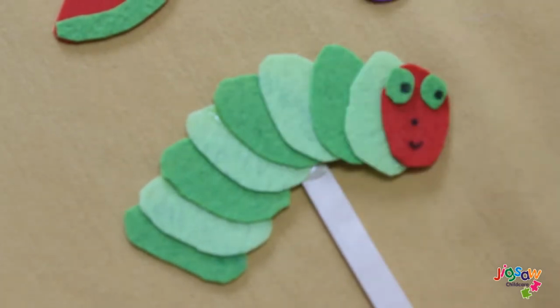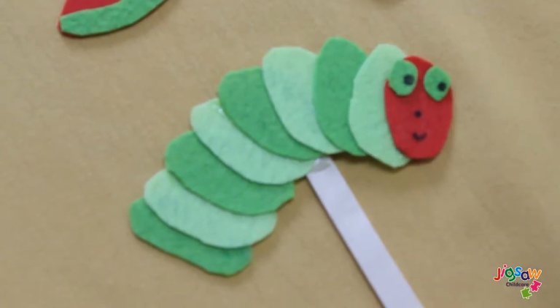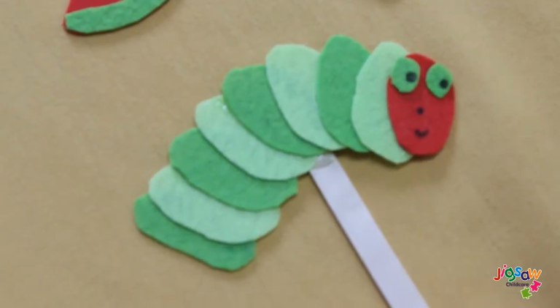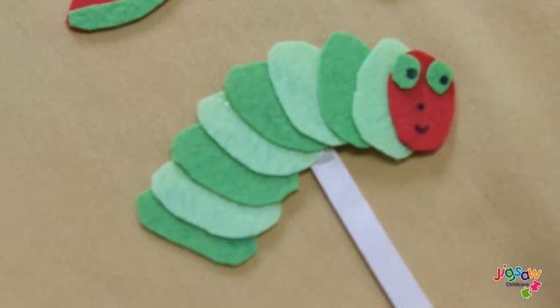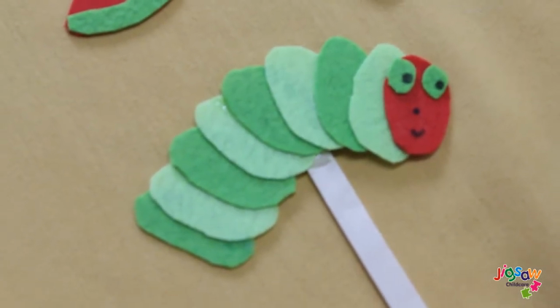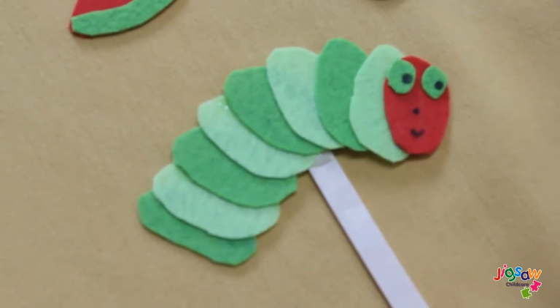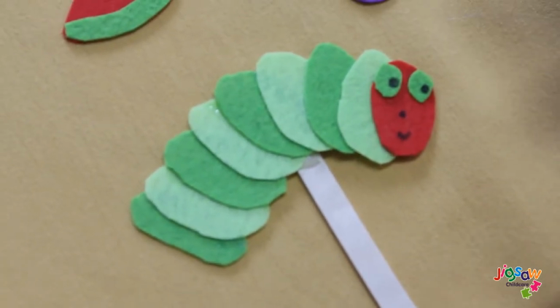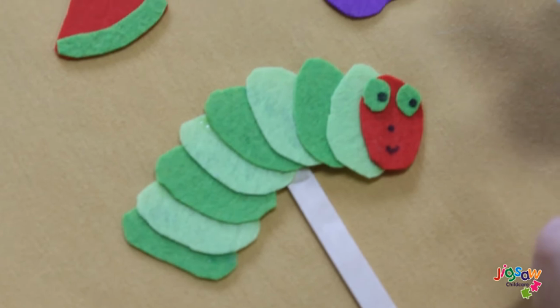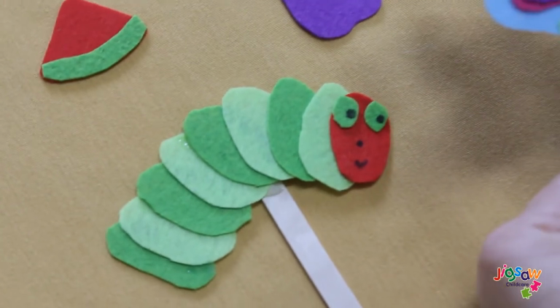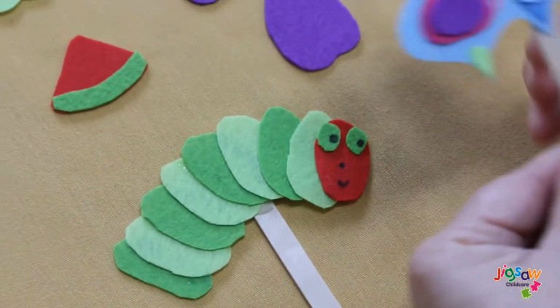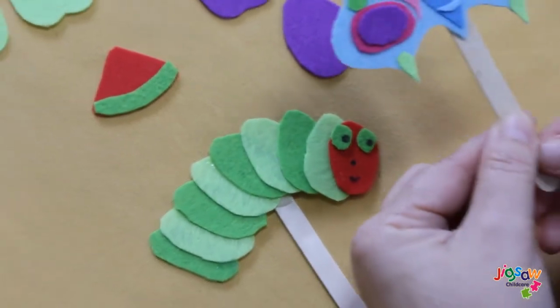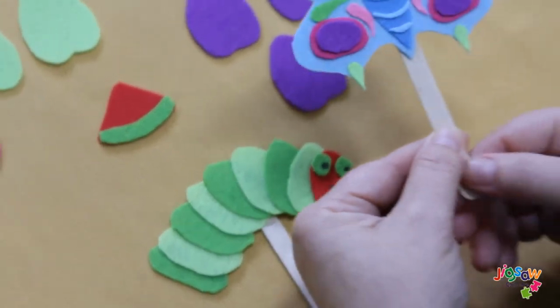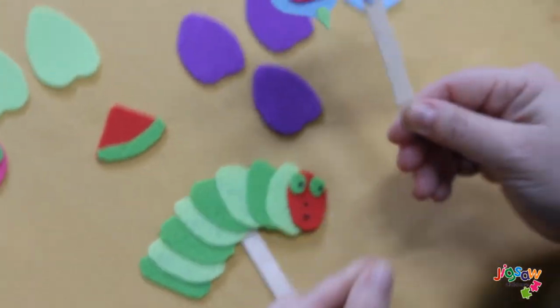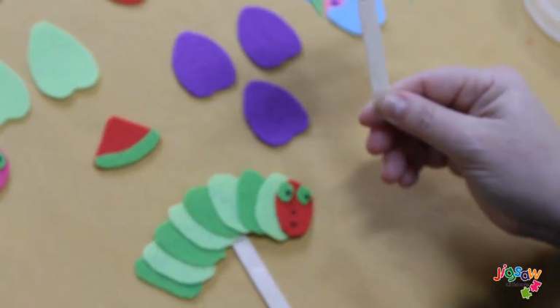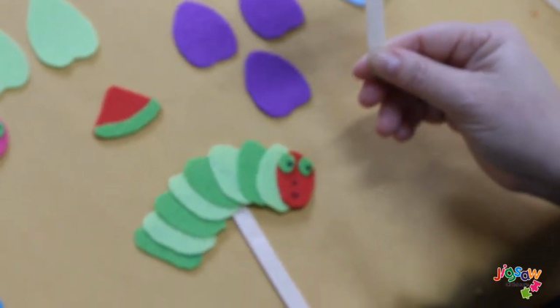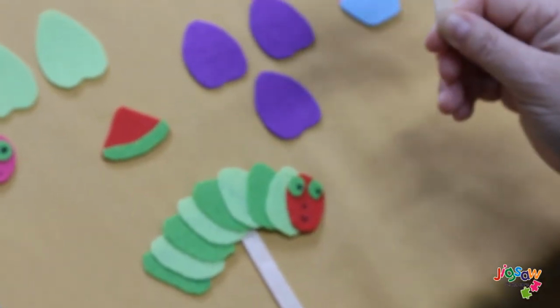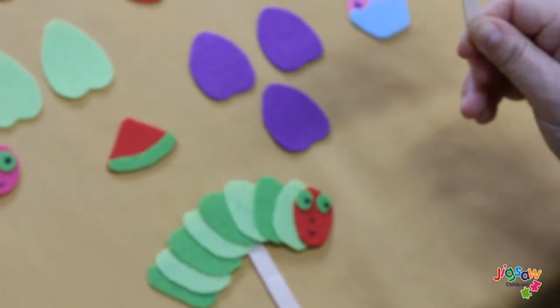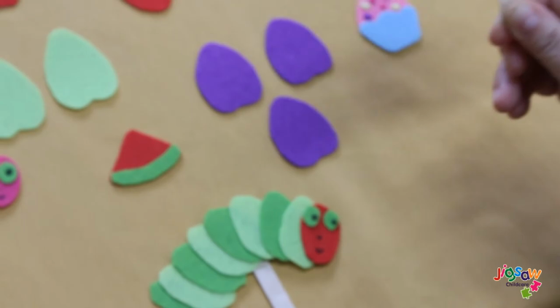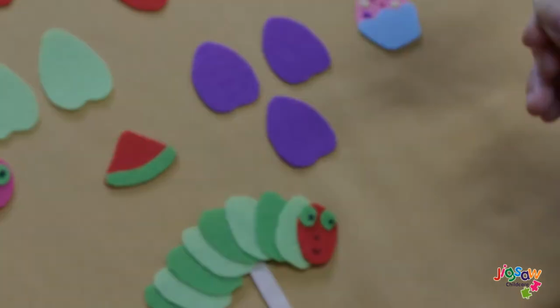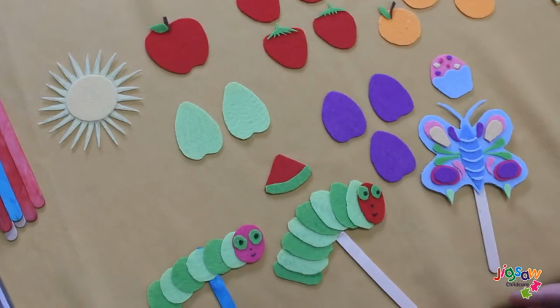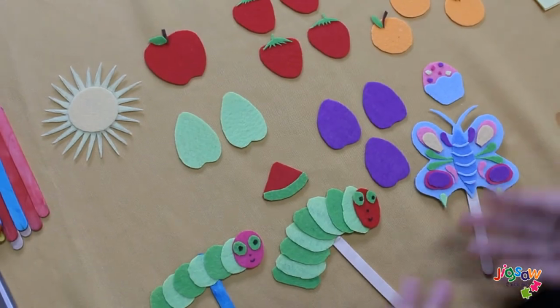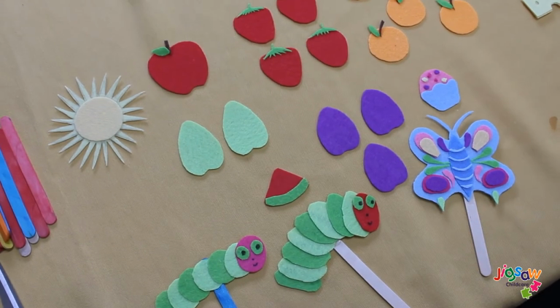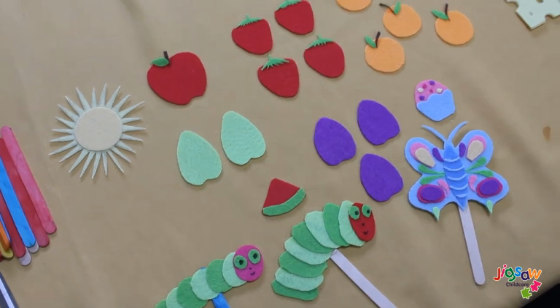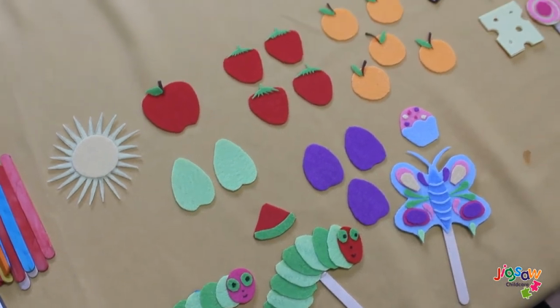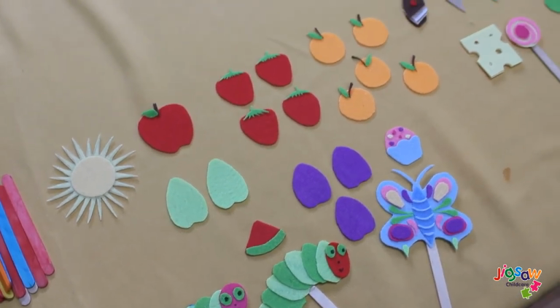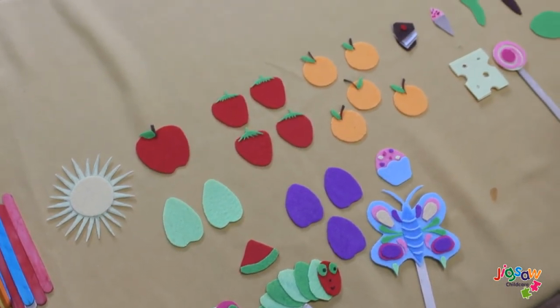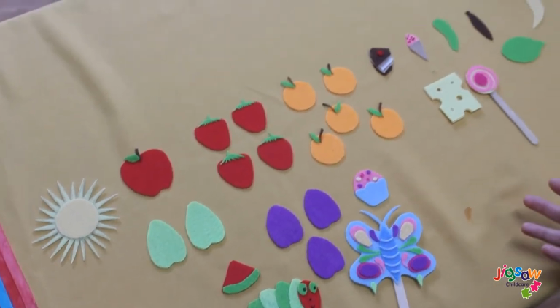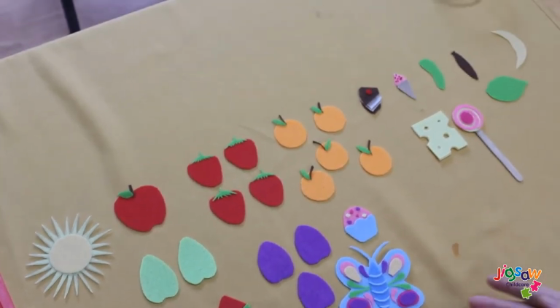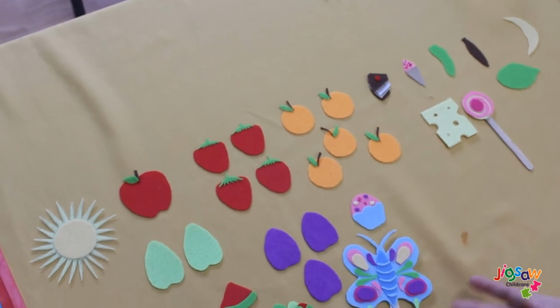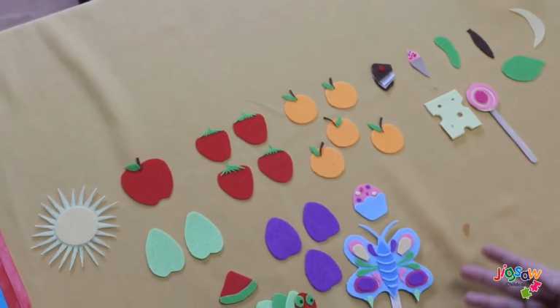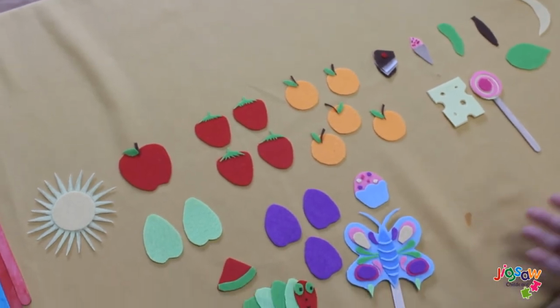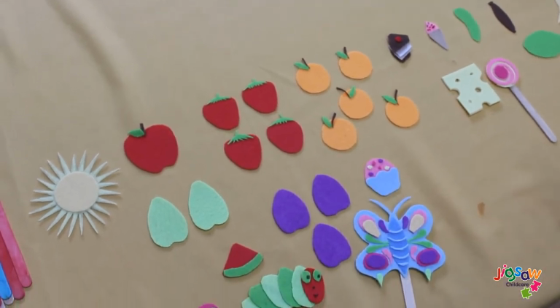I have done the butterfly earlier, and this is the butterfly that he is going to turn out to be. This is the whole lot of props for your story of the Very Hungry Caterpillar.